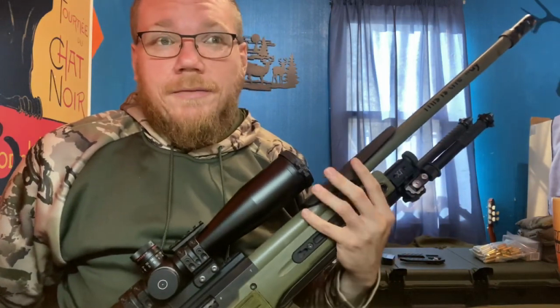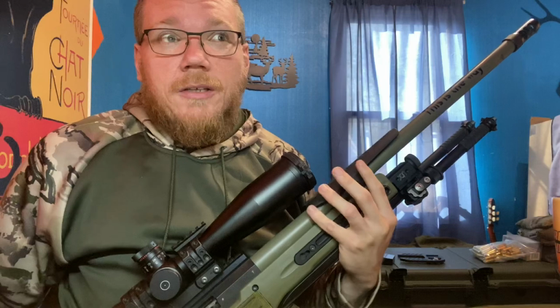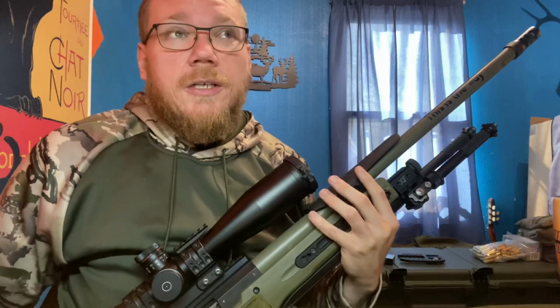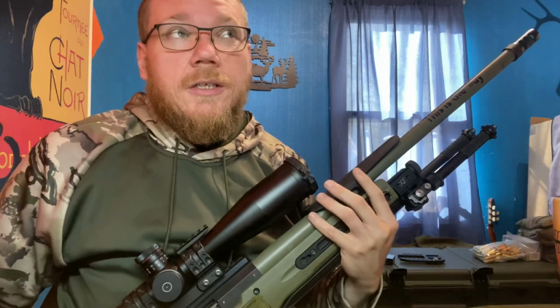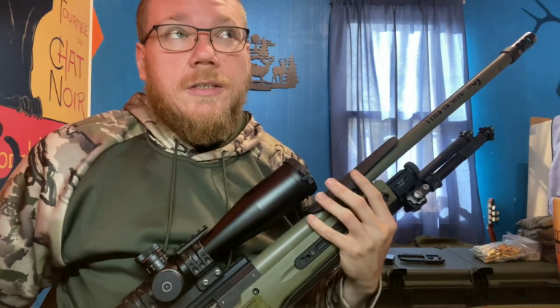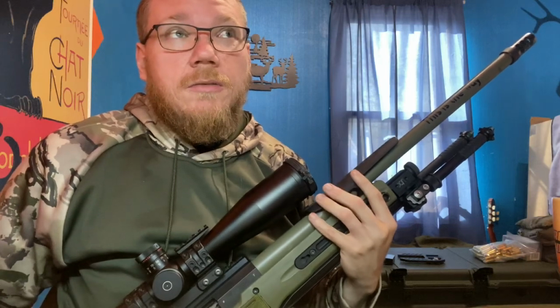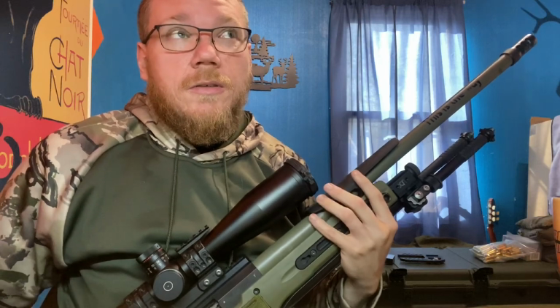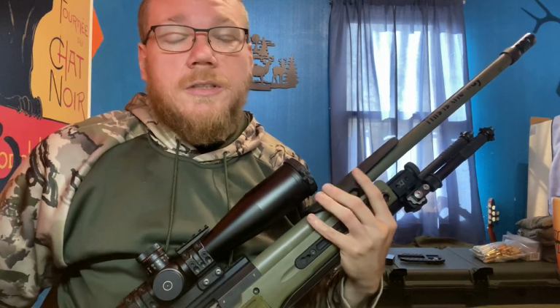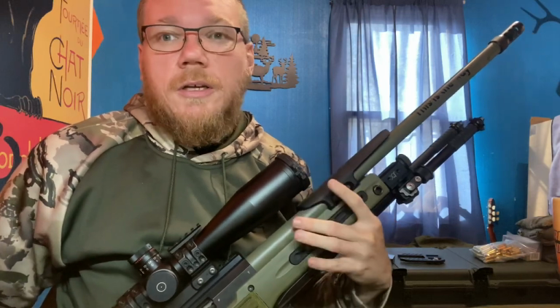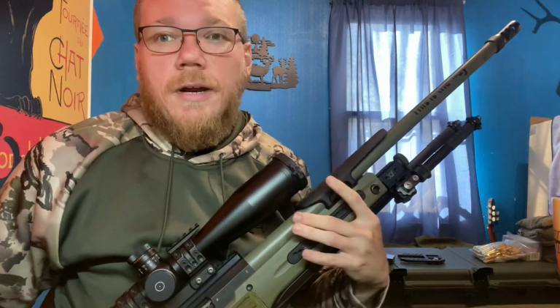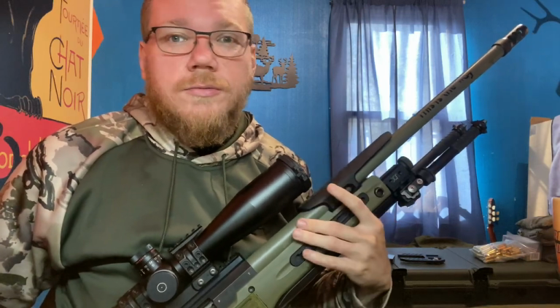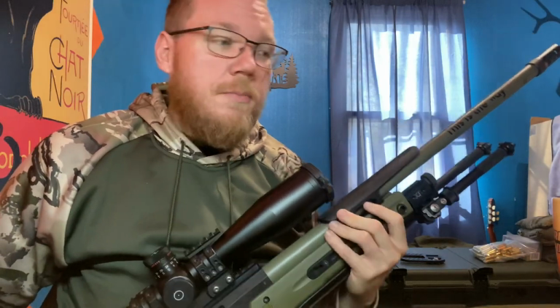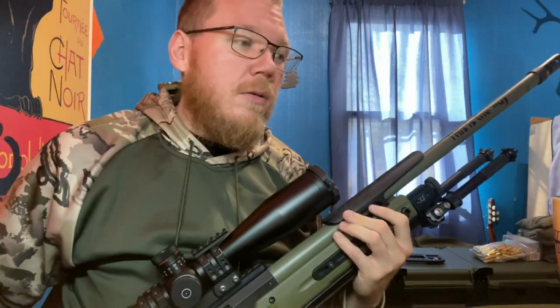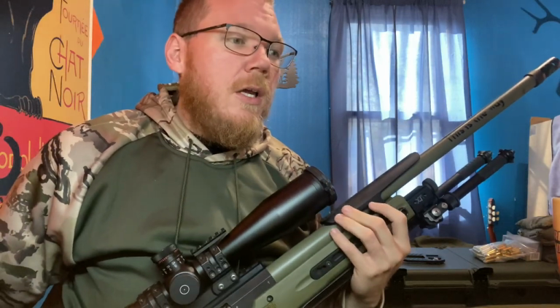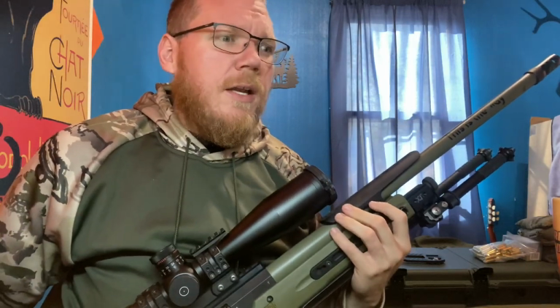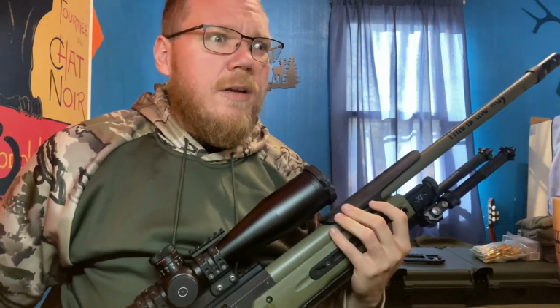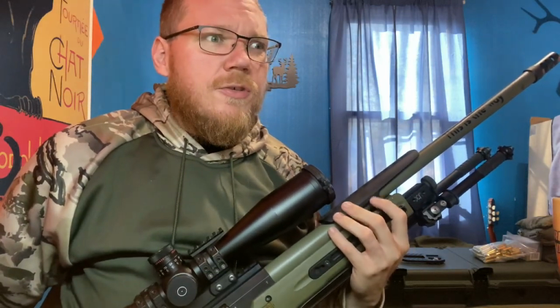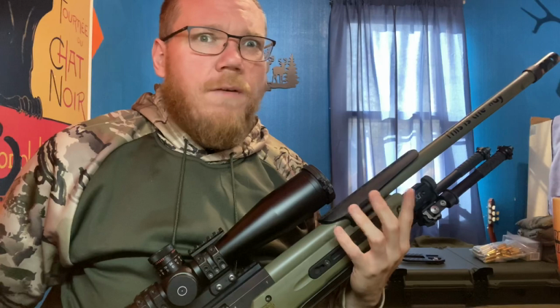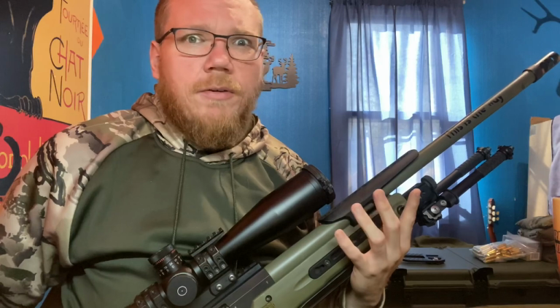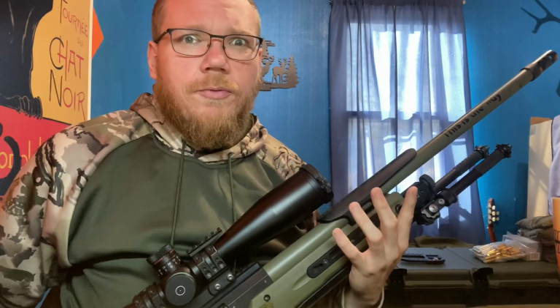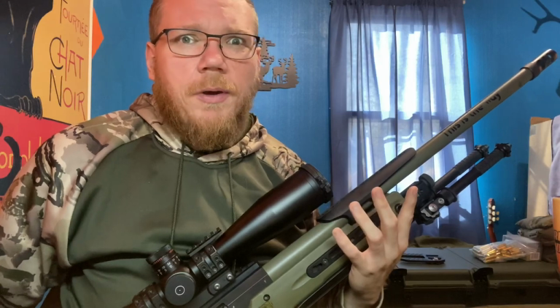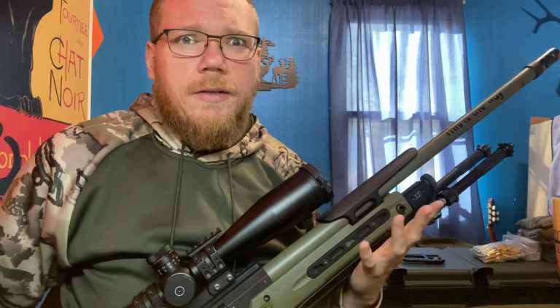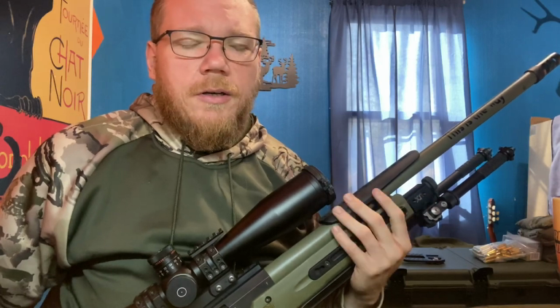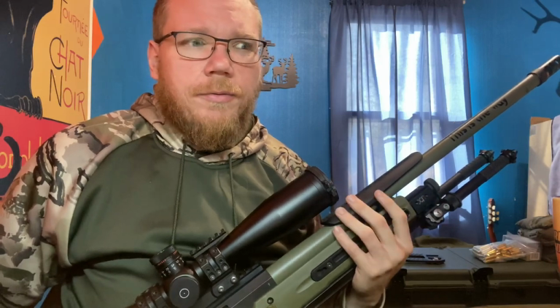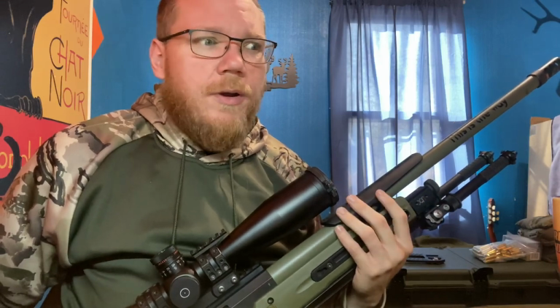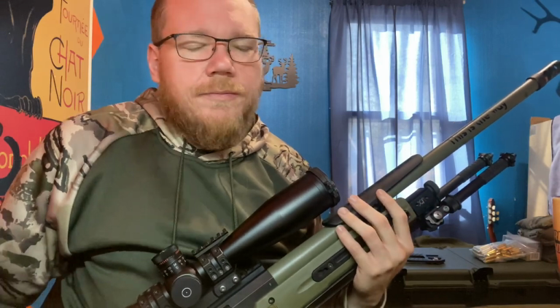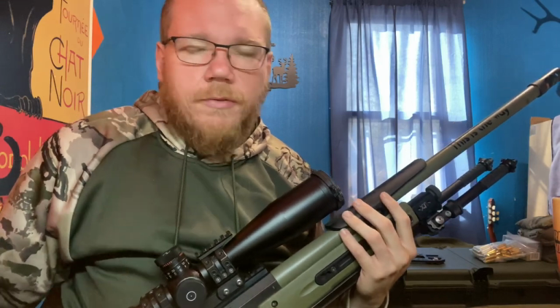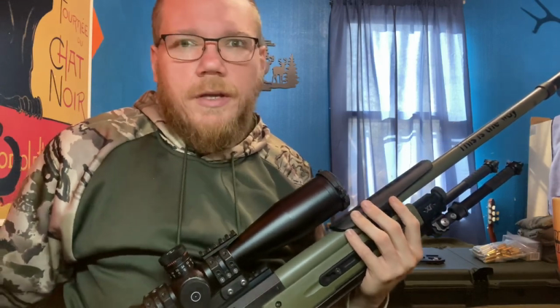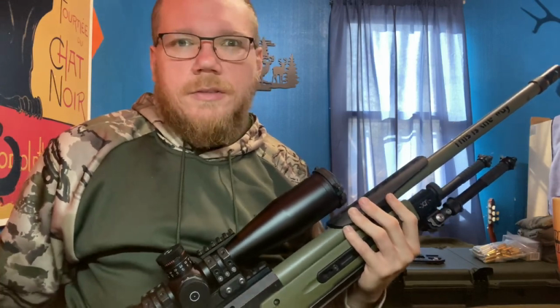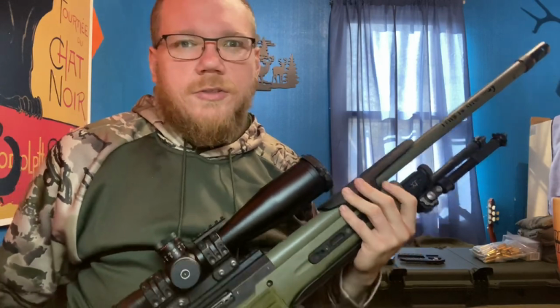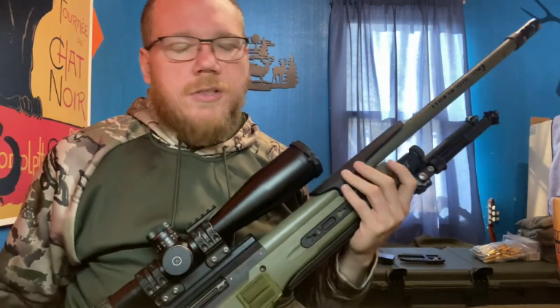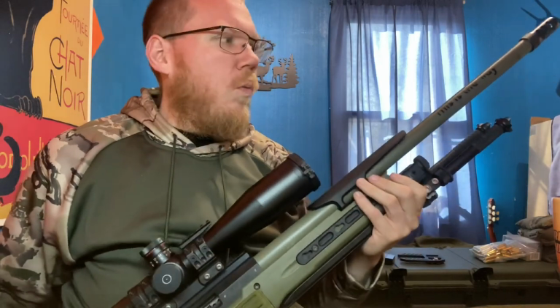I've got a little over 1,600 rounds through this barrel, and then I've got an additional 500 through my .308 — and .308 just does not wear.